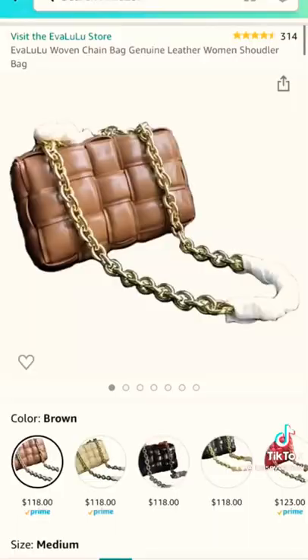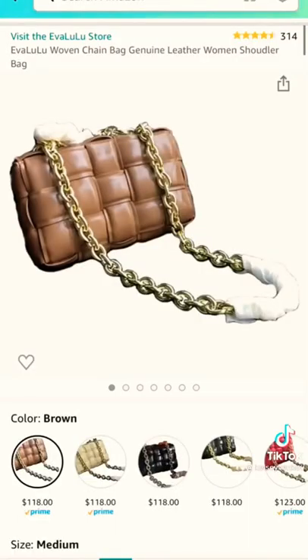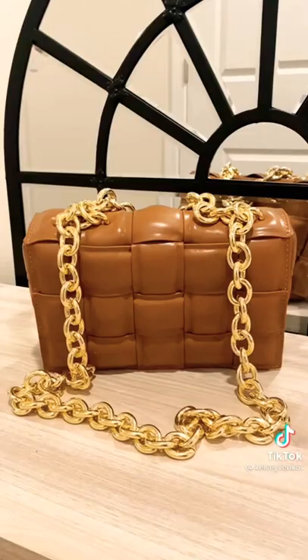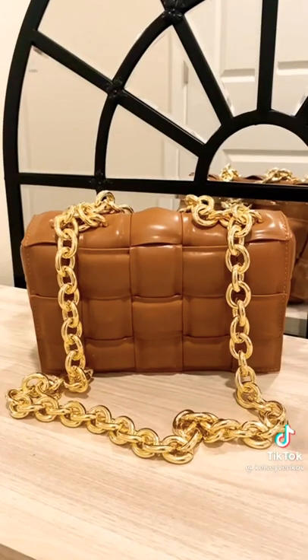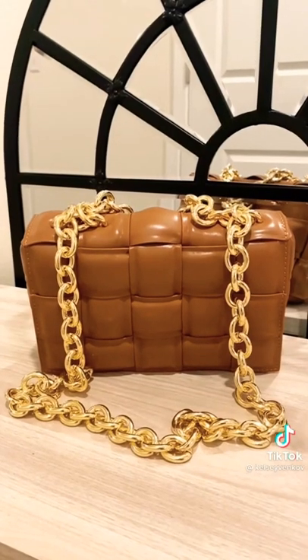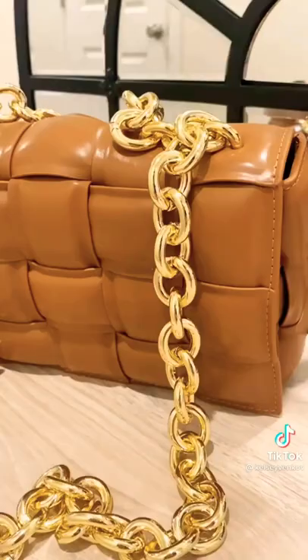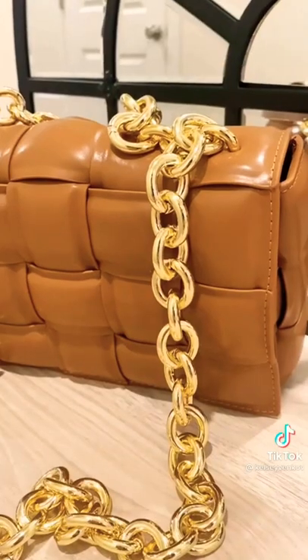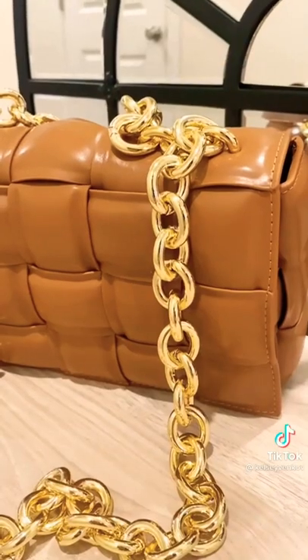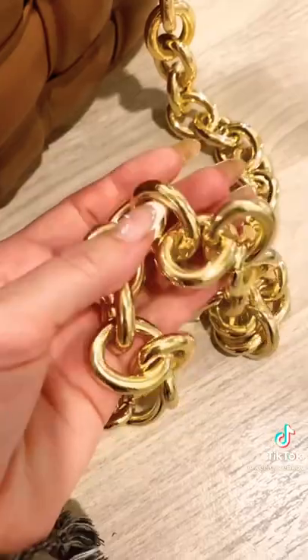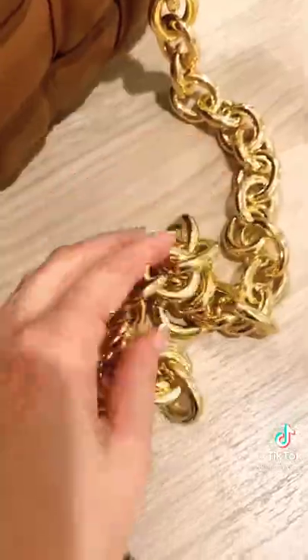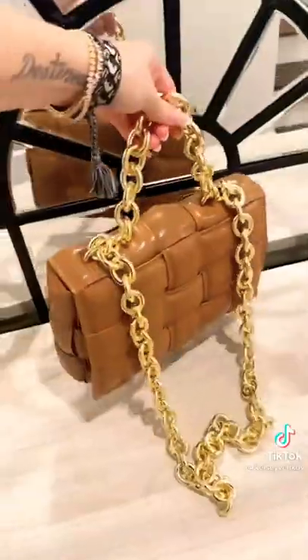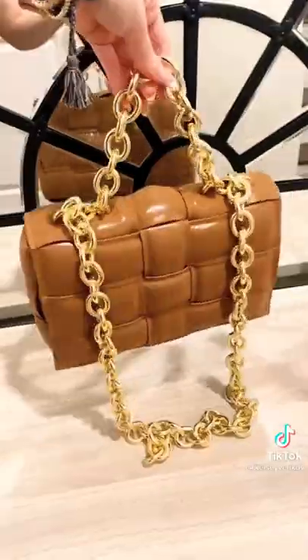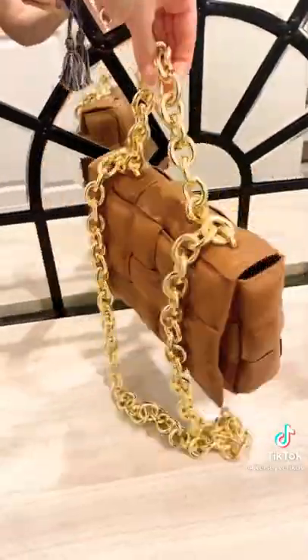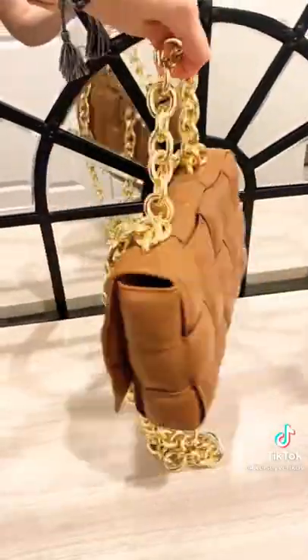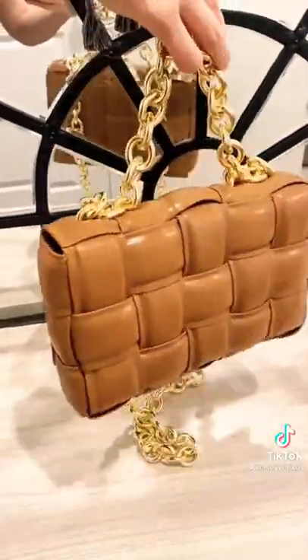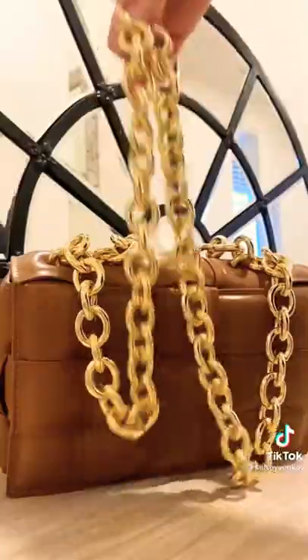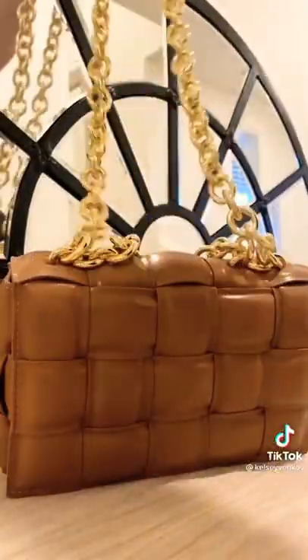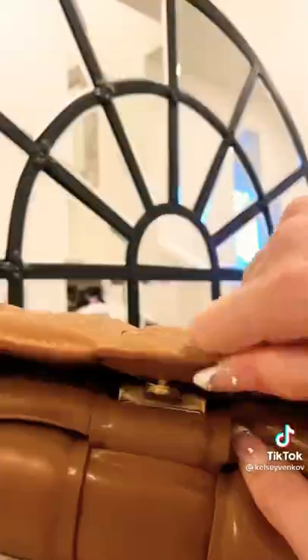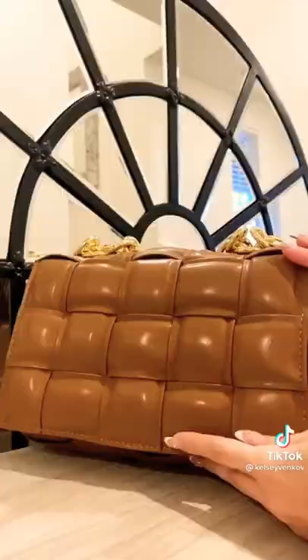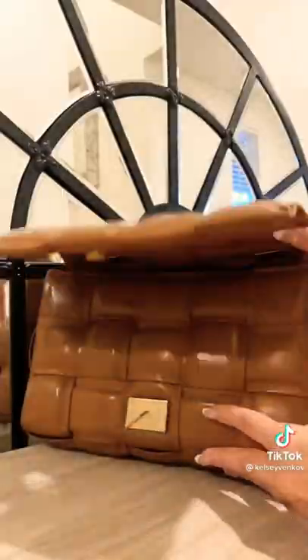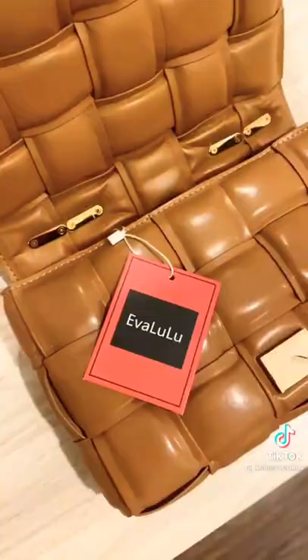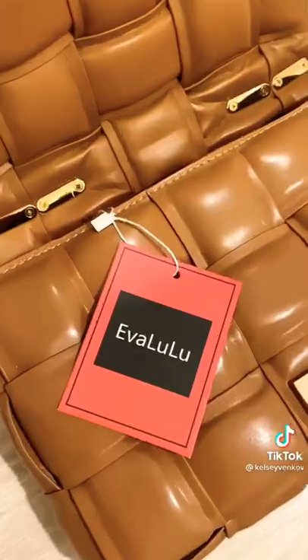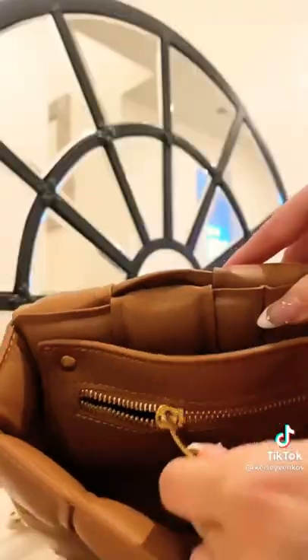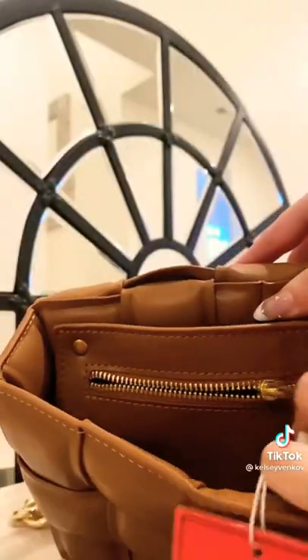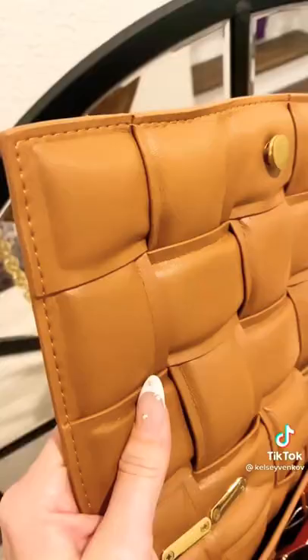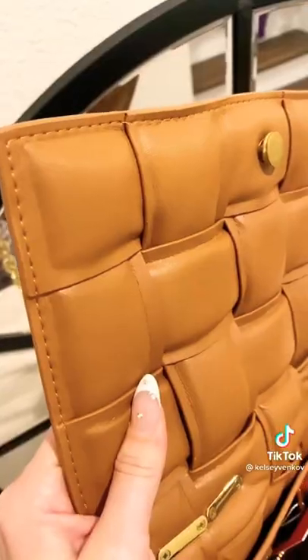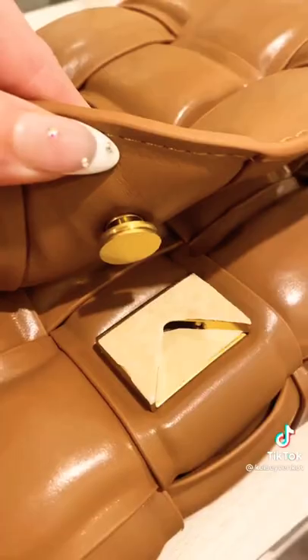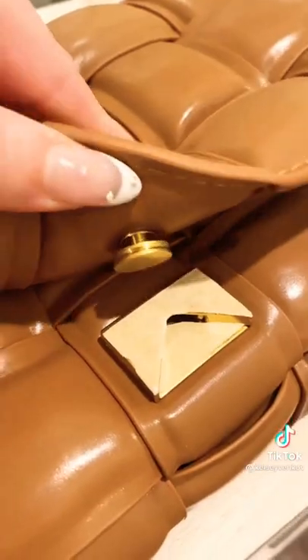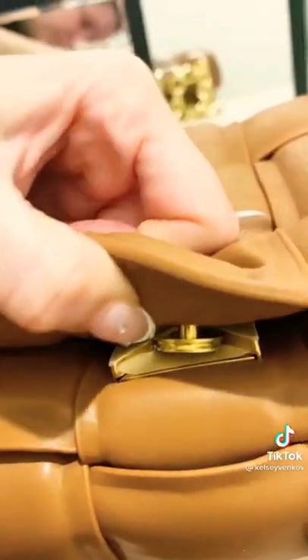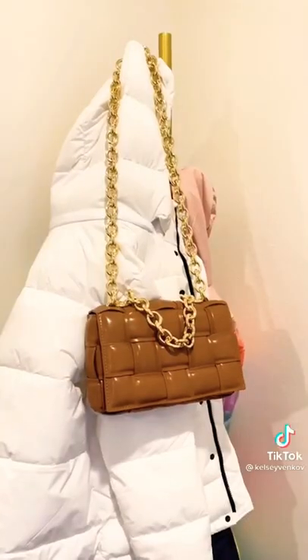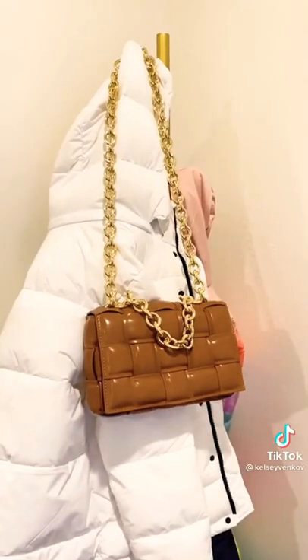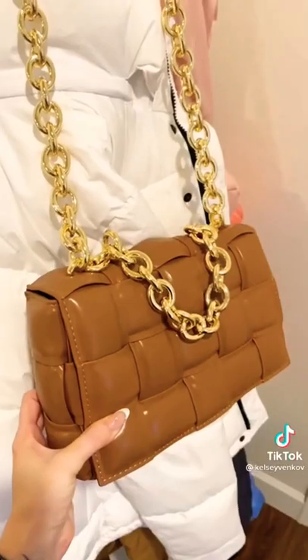Here's another designer dupe that deserves a mention. This is the lookalike for the Bottega Veneta purse. It's great quality — I was very impressed when I received it. The chain has a nice weight to it, but it's not too heavy. It is genuine leather on the outside, and I believe on the inside it's microfiber lining. It's gonna hold up for a long time, and for the price you really can't beat it.